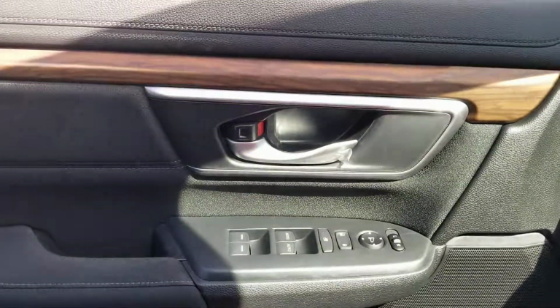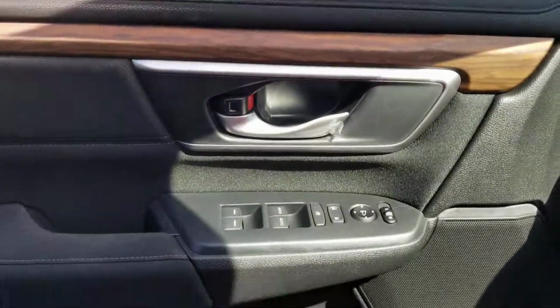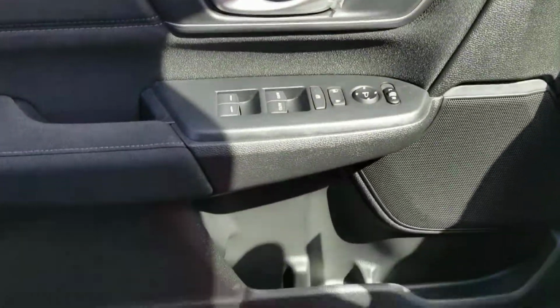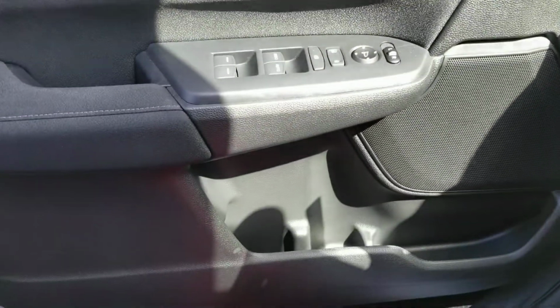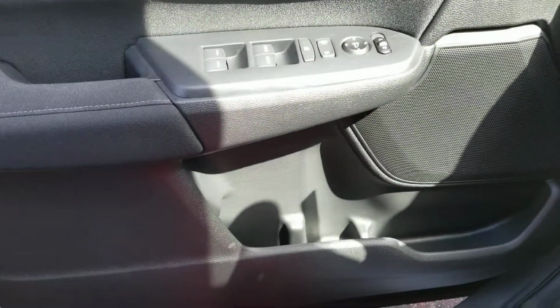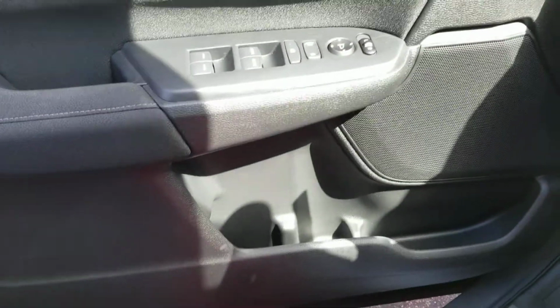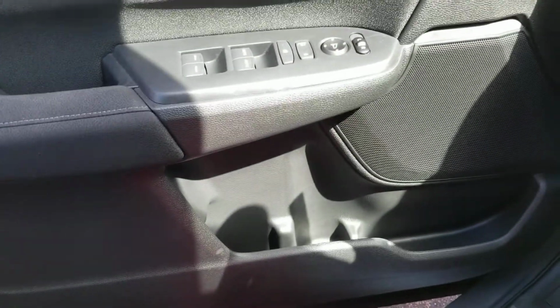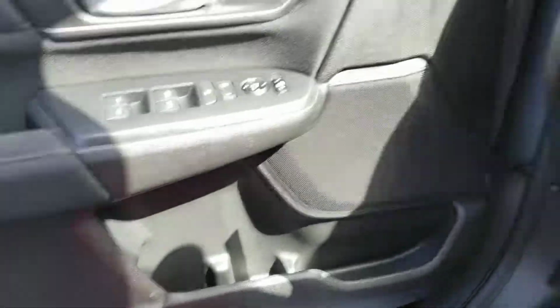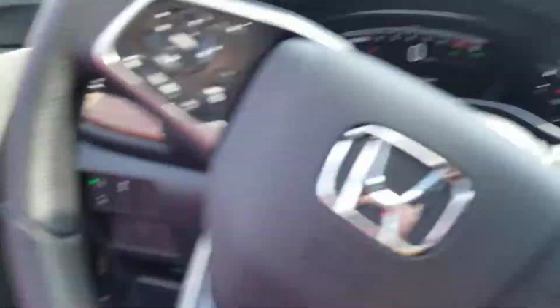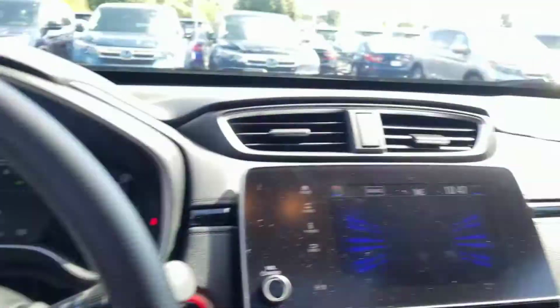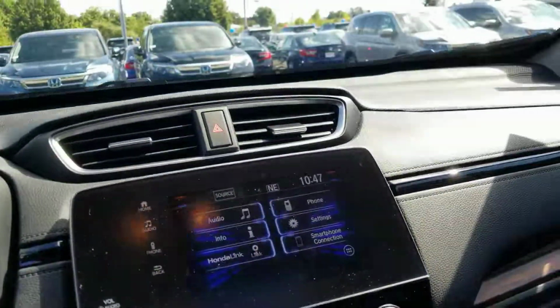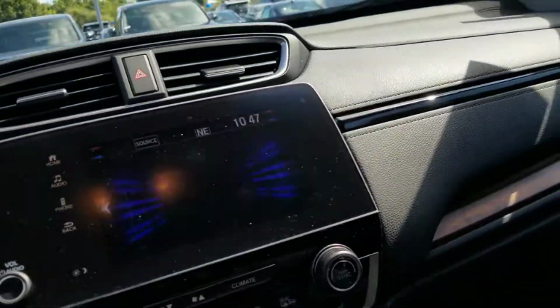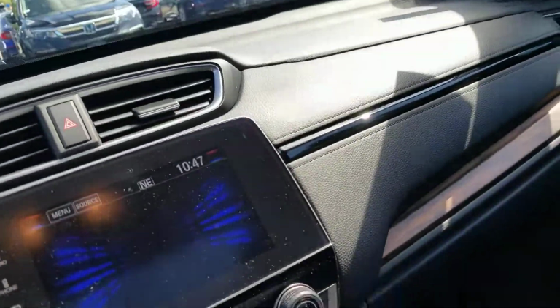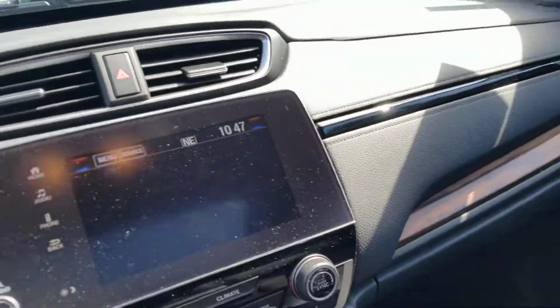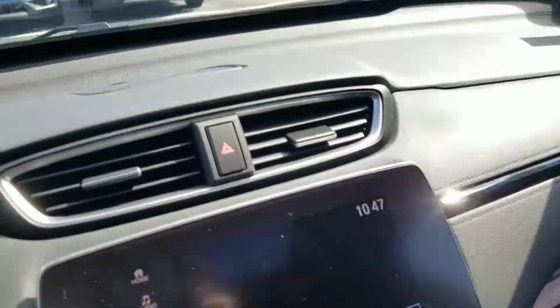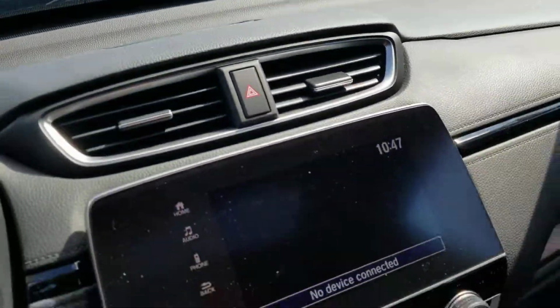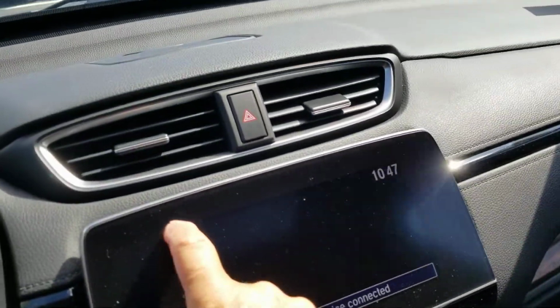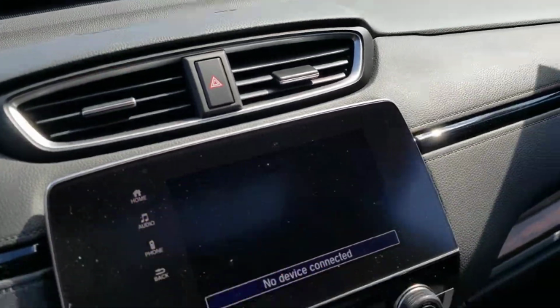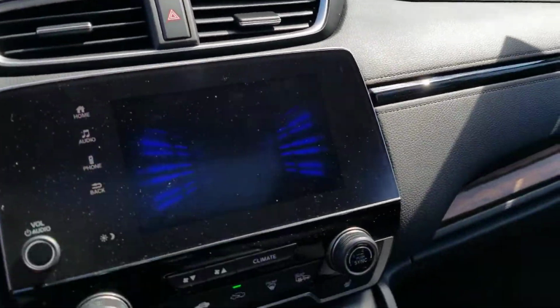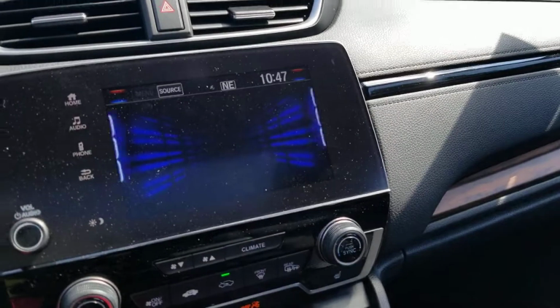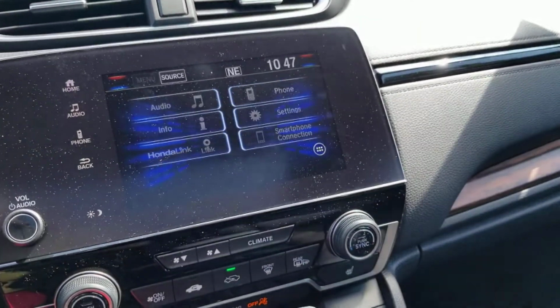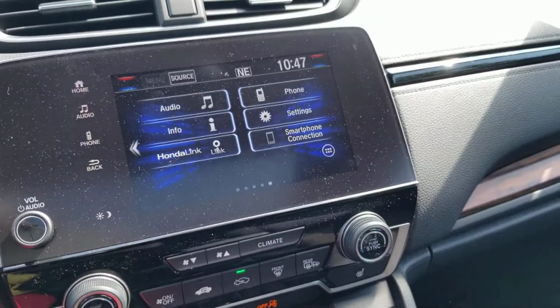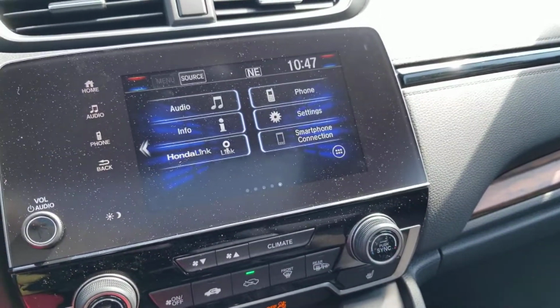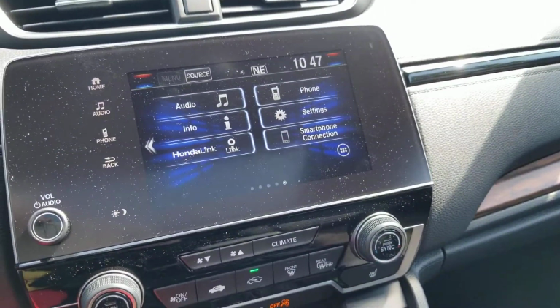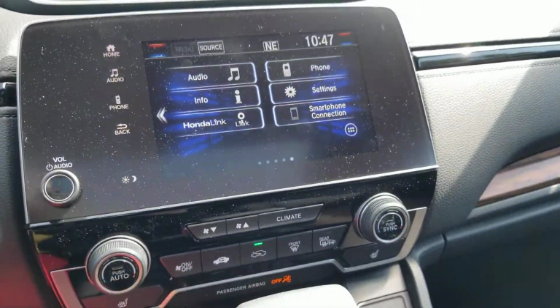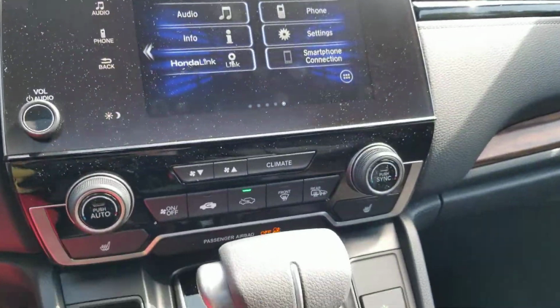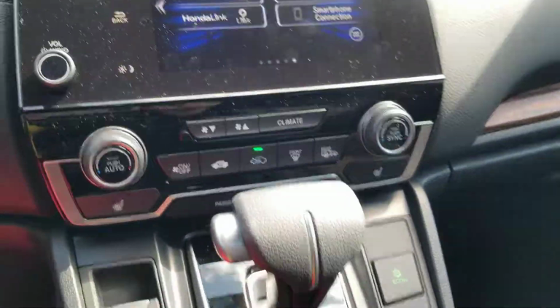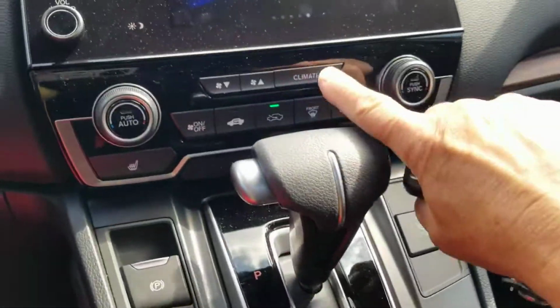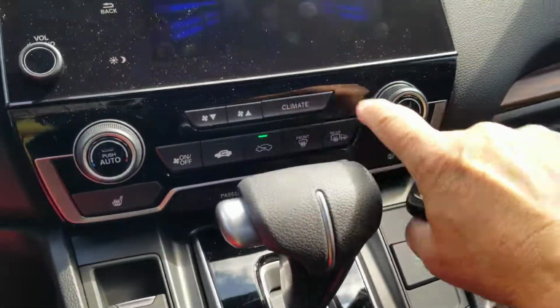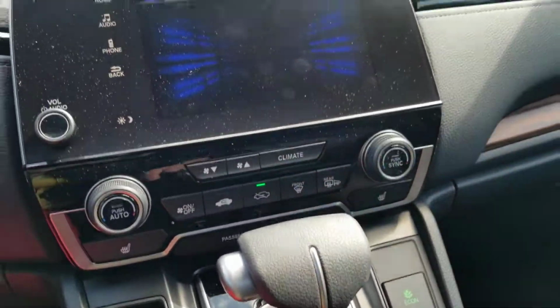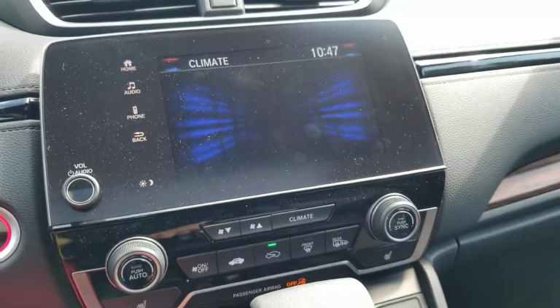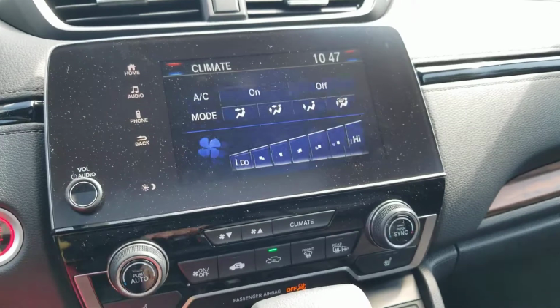This is what the door looks like — cup holder on the door. Let me show you the home screen: Apple CarPlay, Android Auto. You can also access your climate from the touch screen.